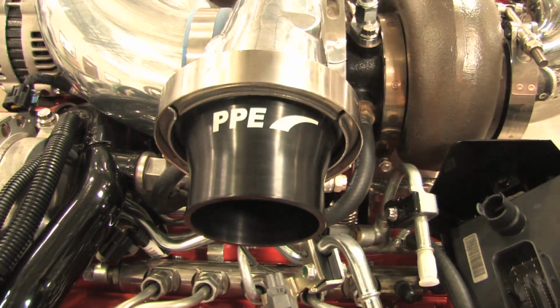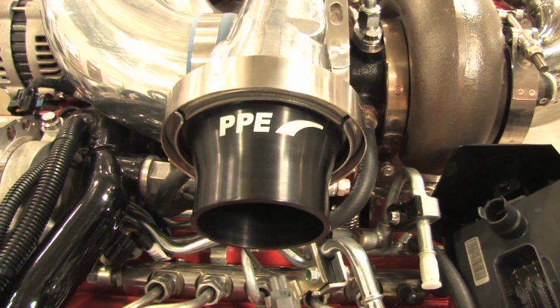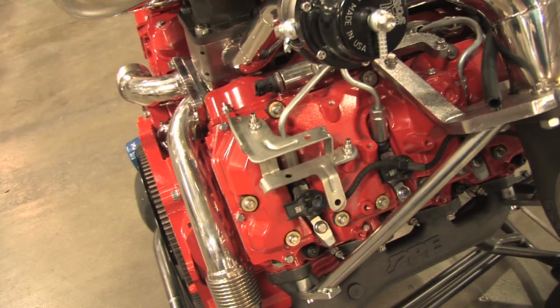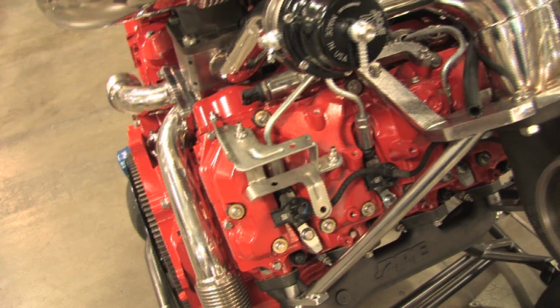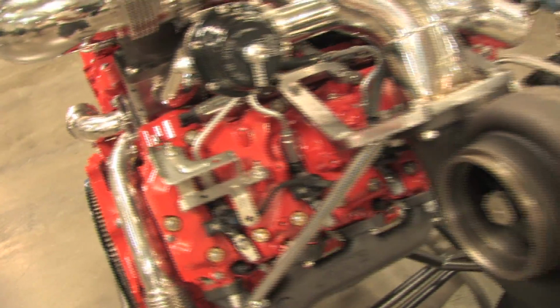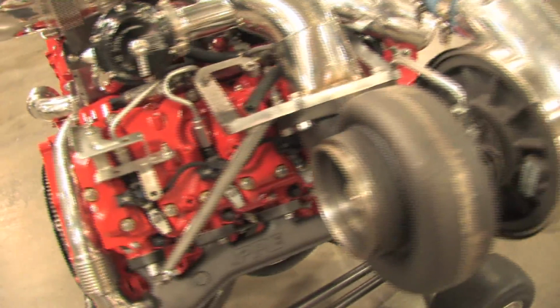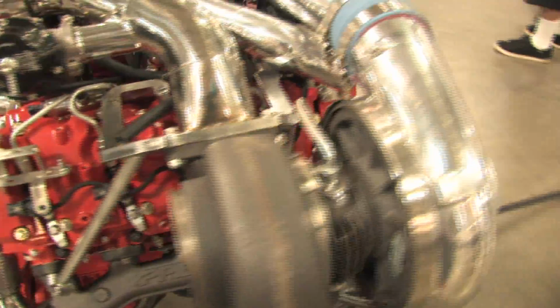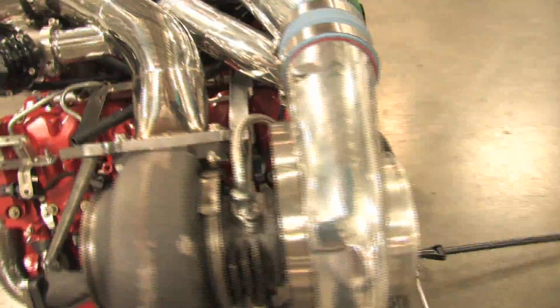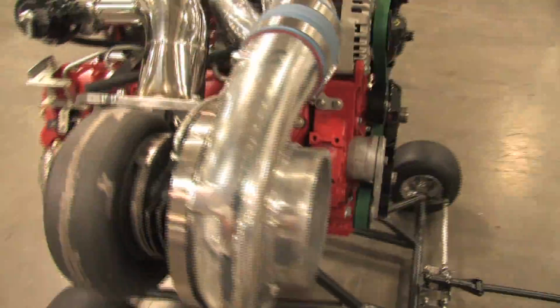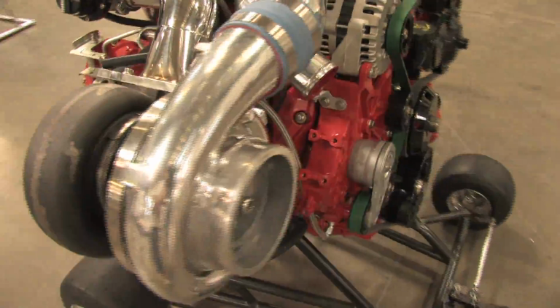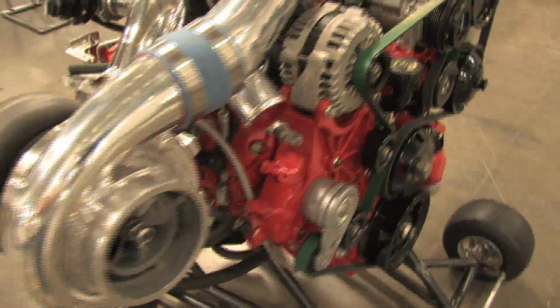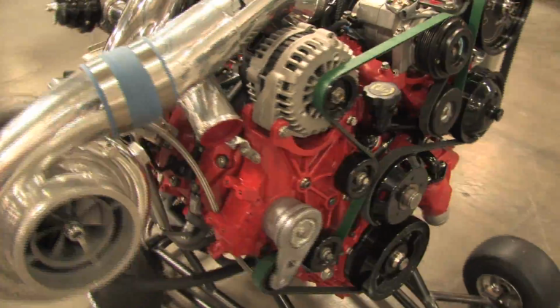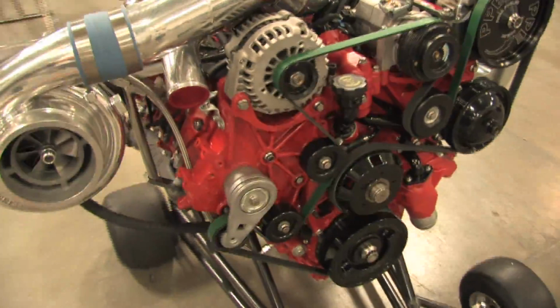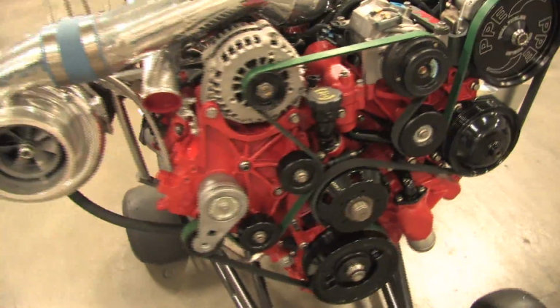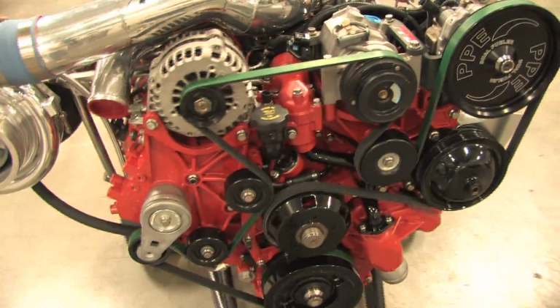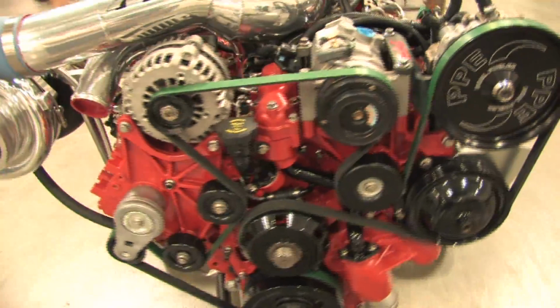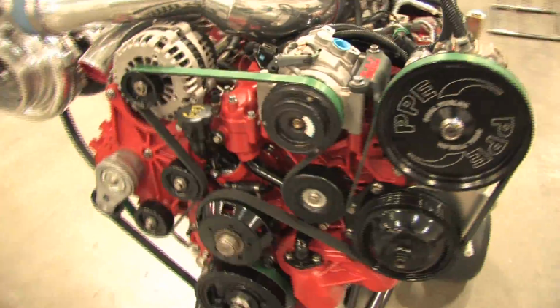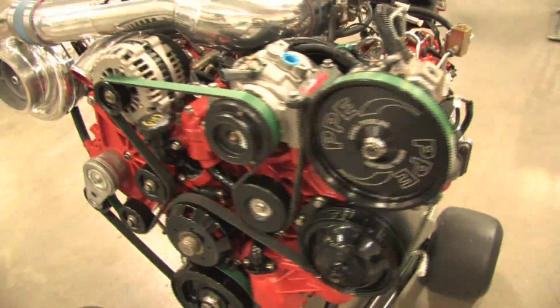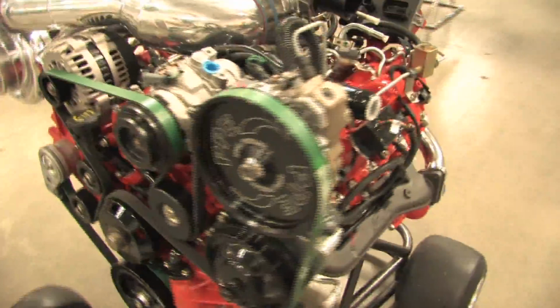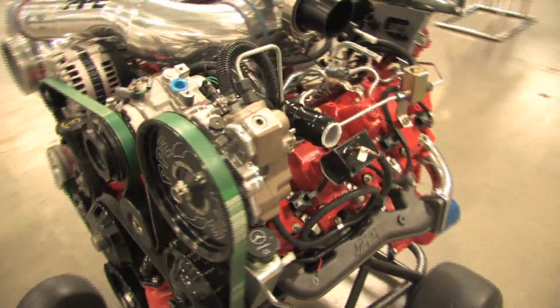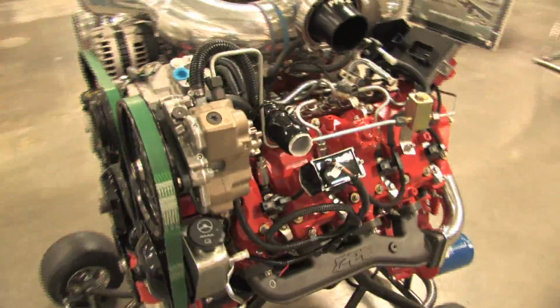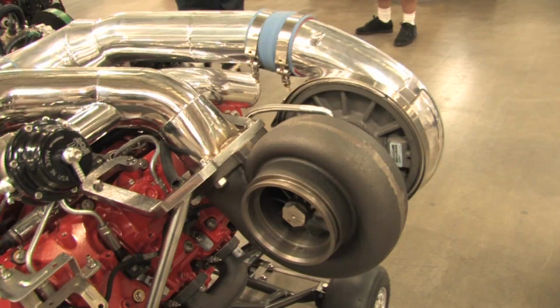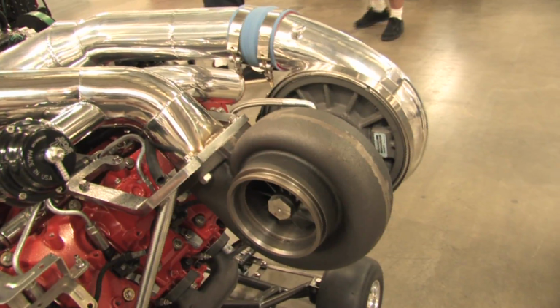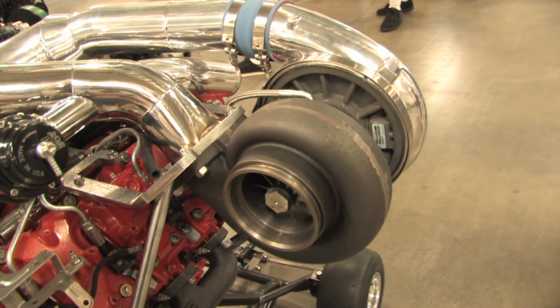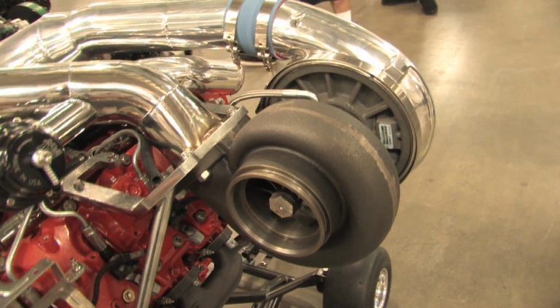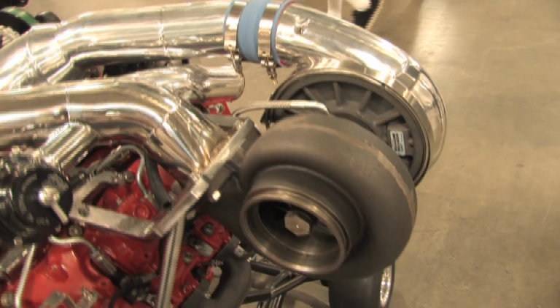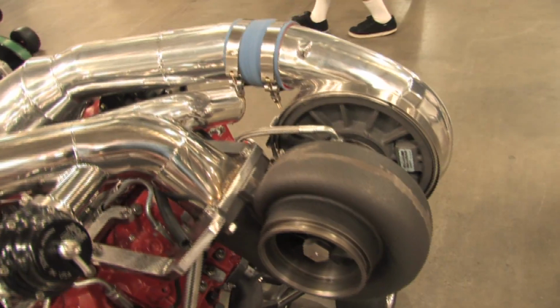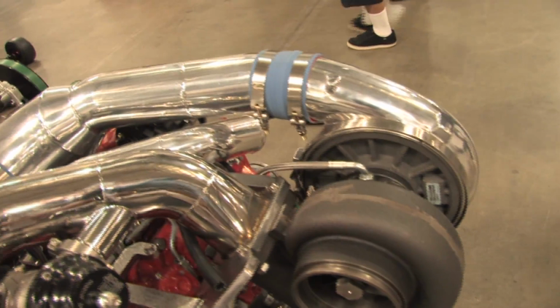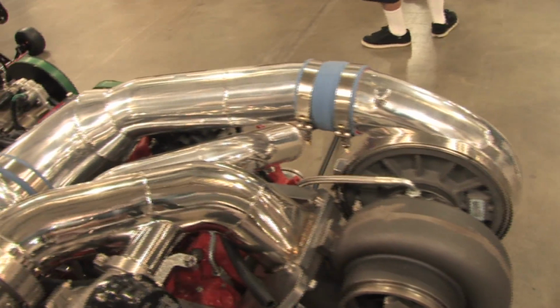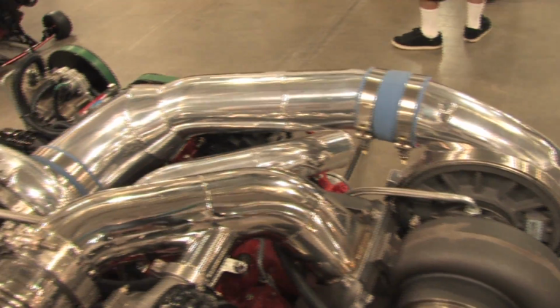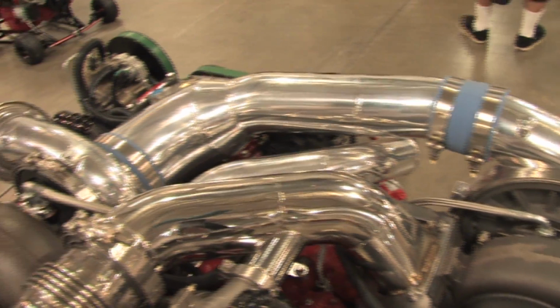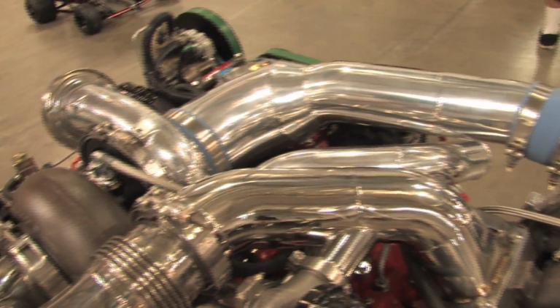To get all this horsepower going, it starts with the breathing of the engine. We've got a Garrett twin turbo setup here — a Garrett 55, and it's feeding through to the Garrett 42.